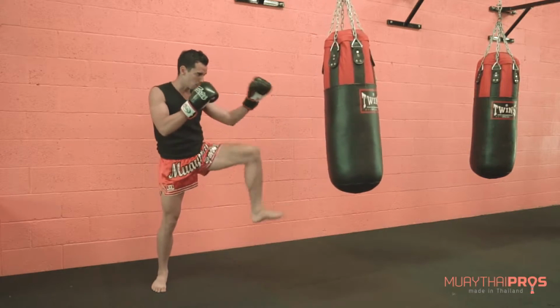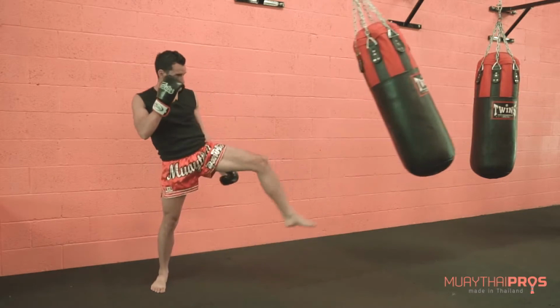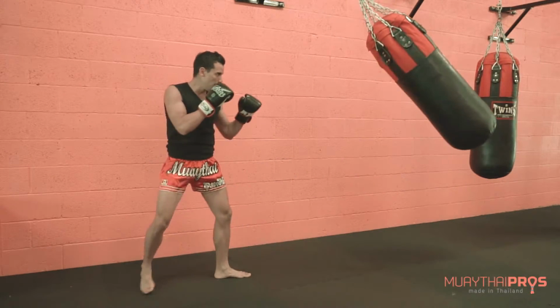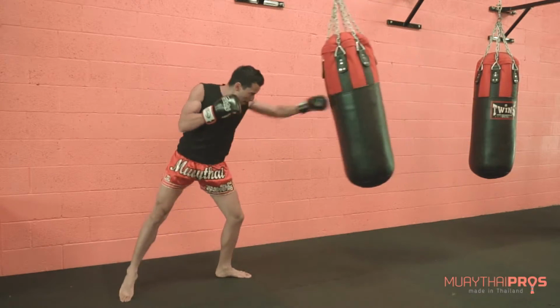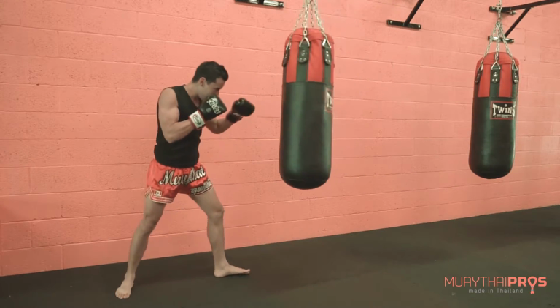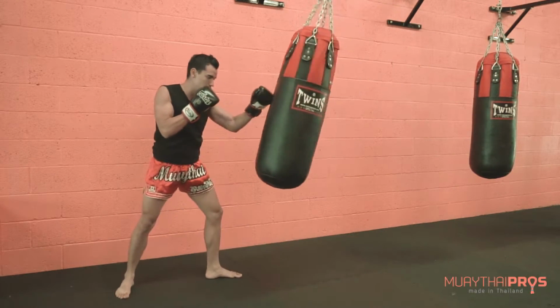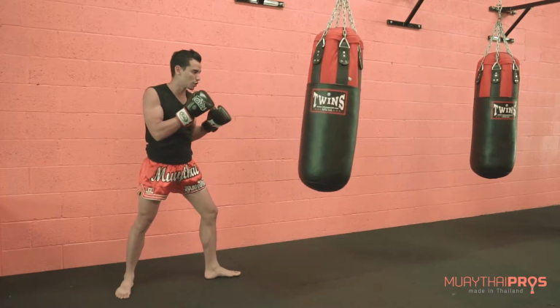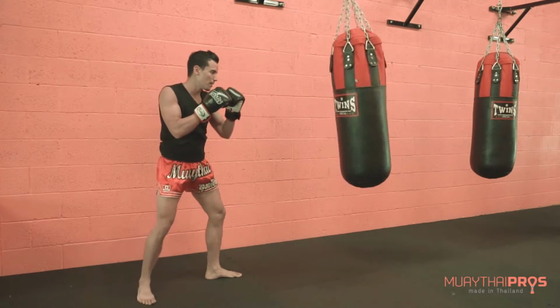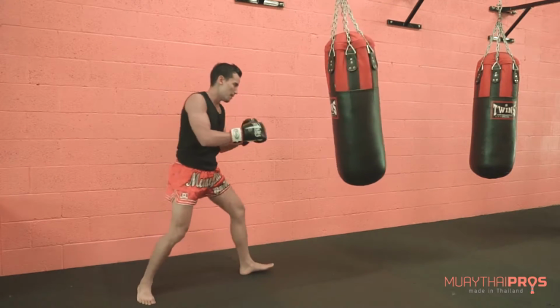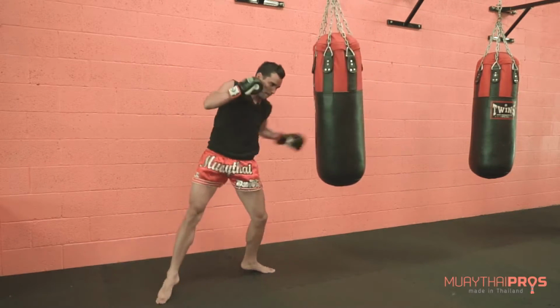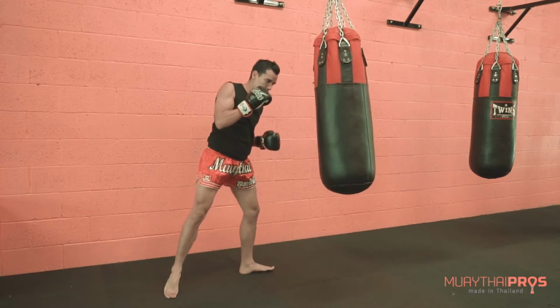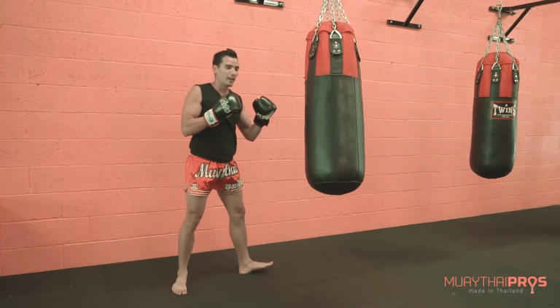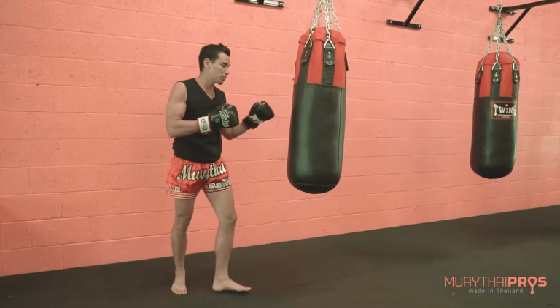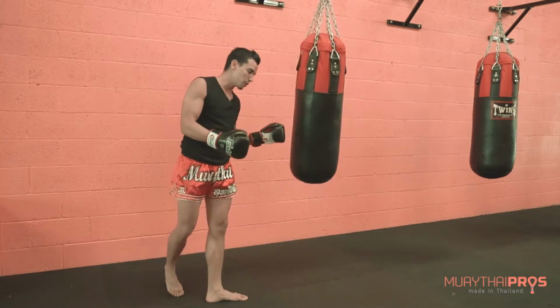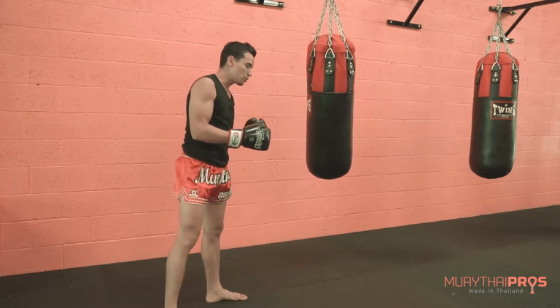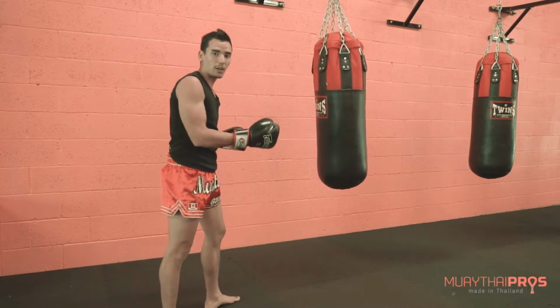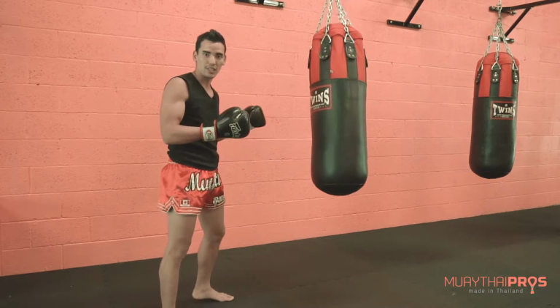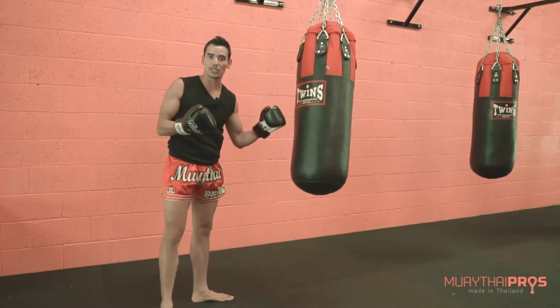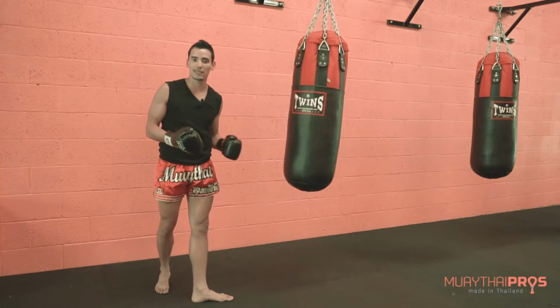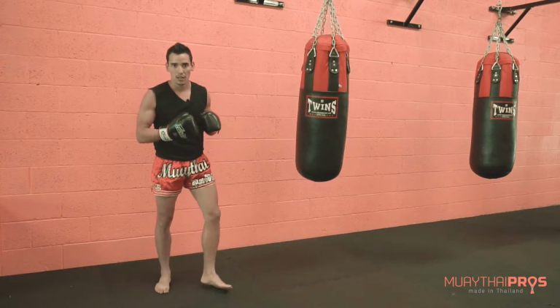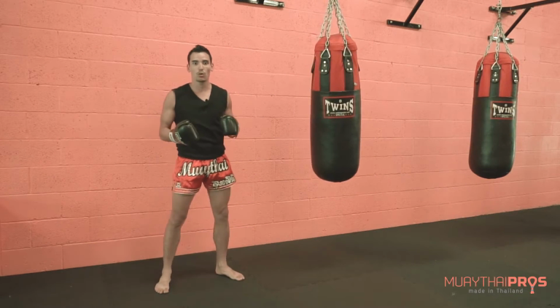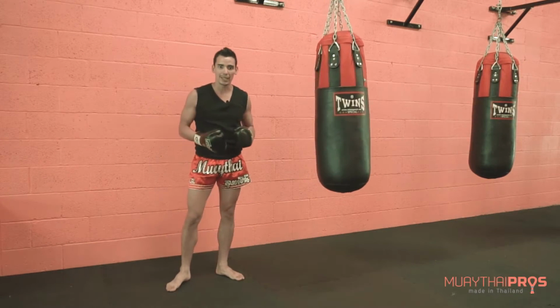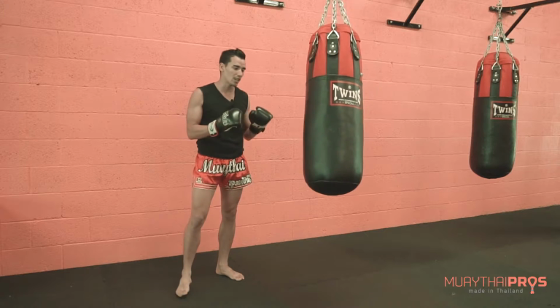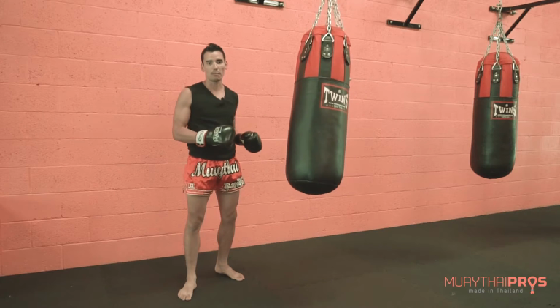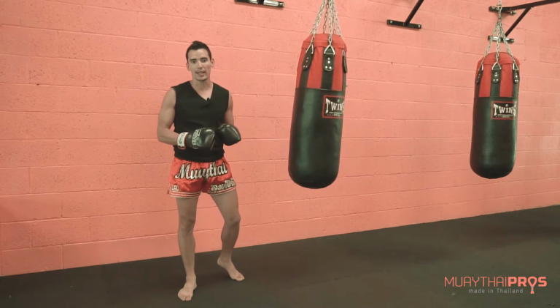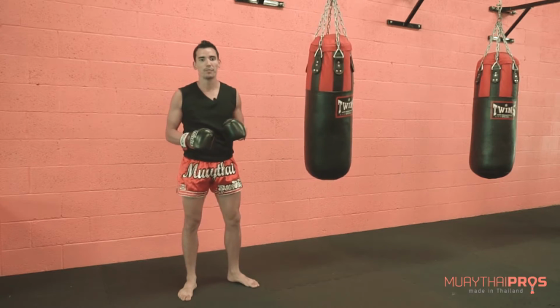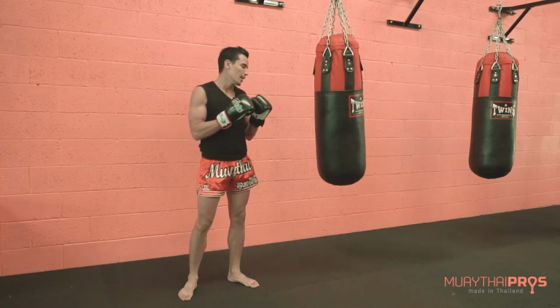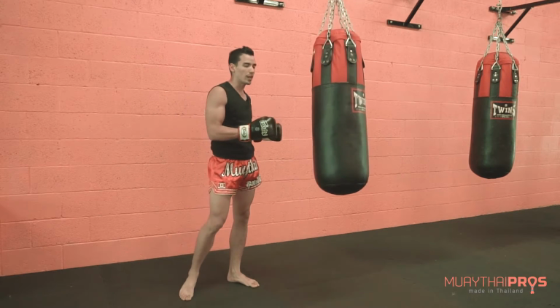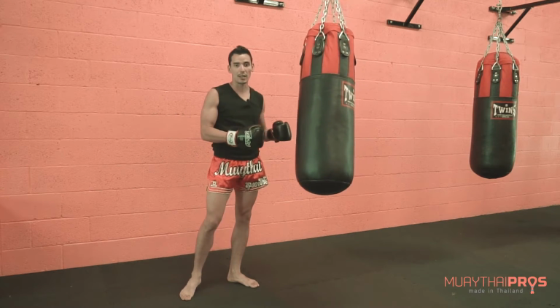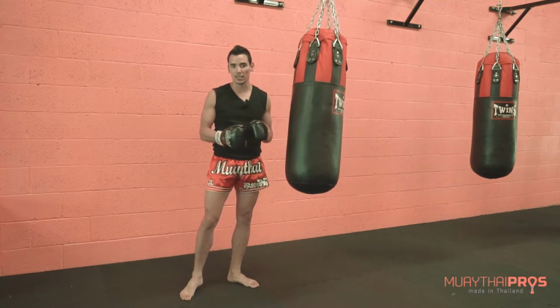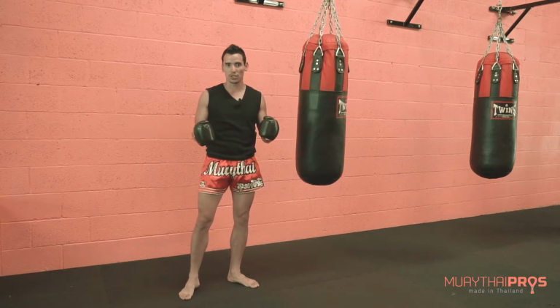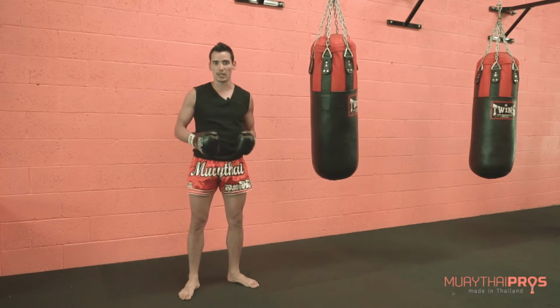So you throw a teap, bang, and you can throw a jab. If it keeps on moving, you keep on adjusting your attacks to the bag. You do not stop the bag and try to stabilize it so you can strike it.